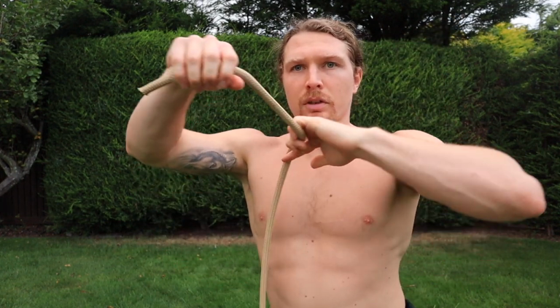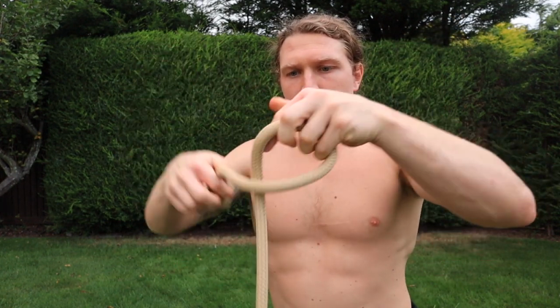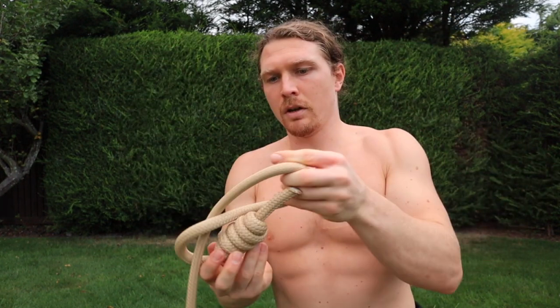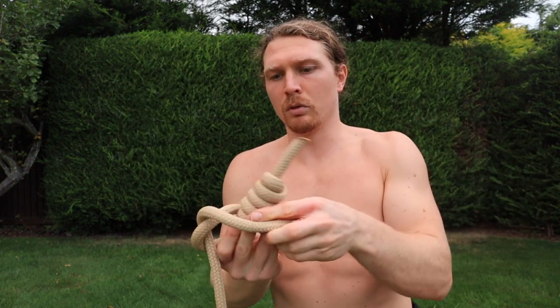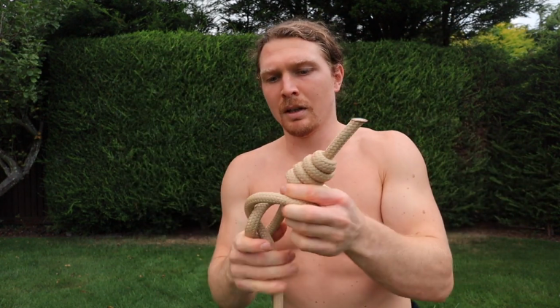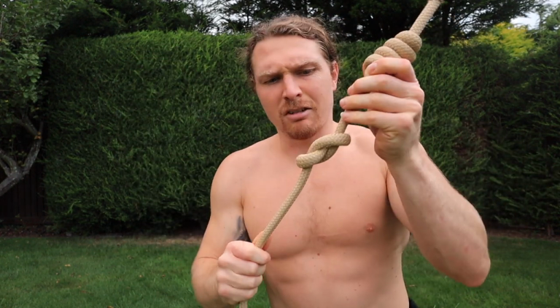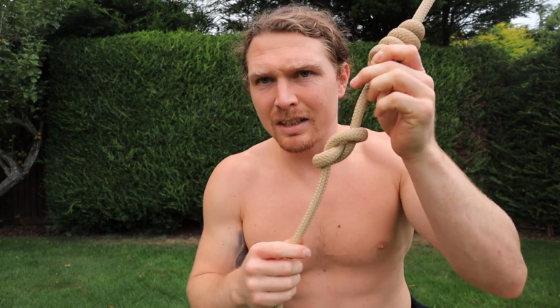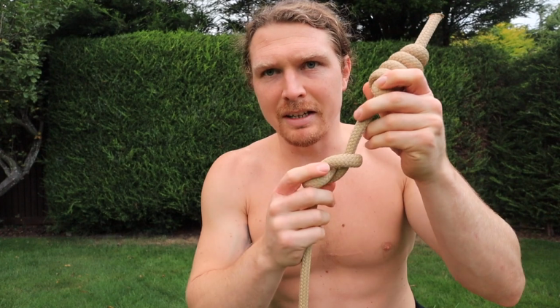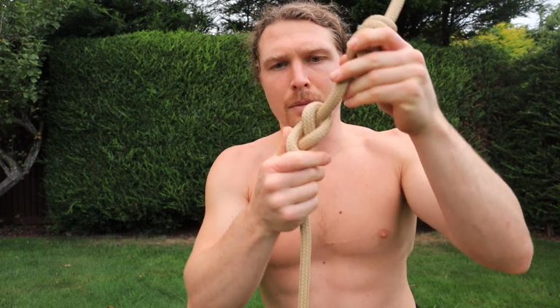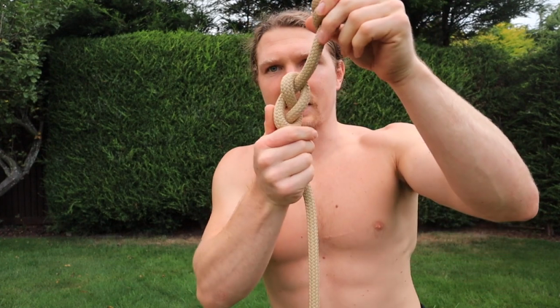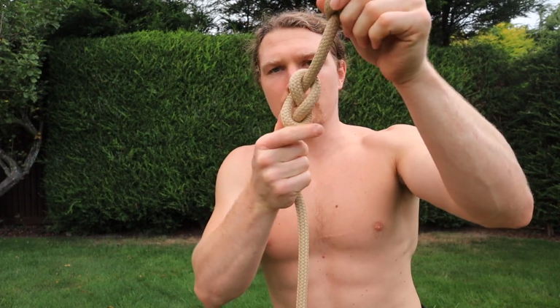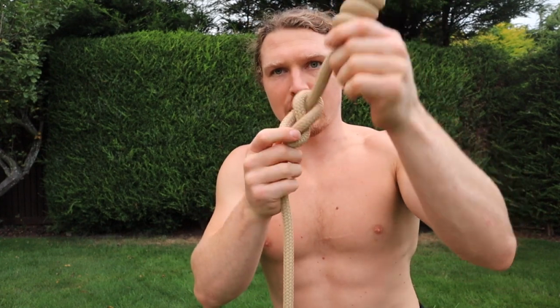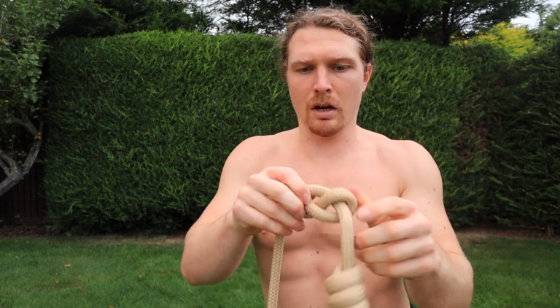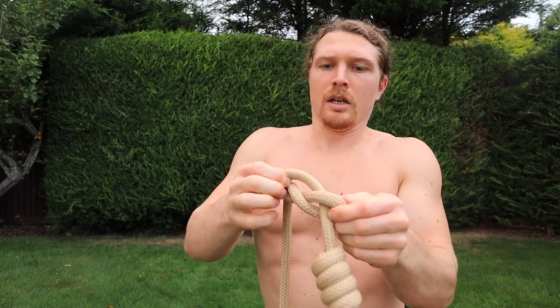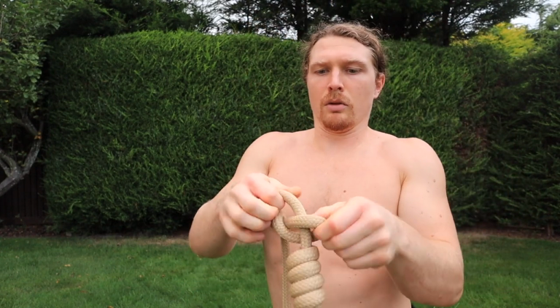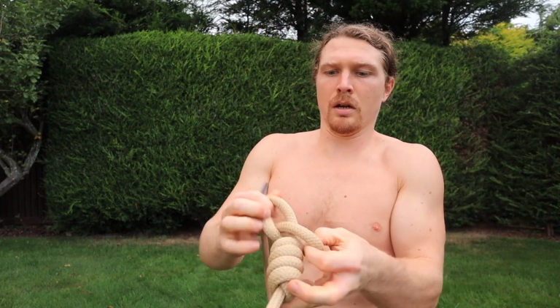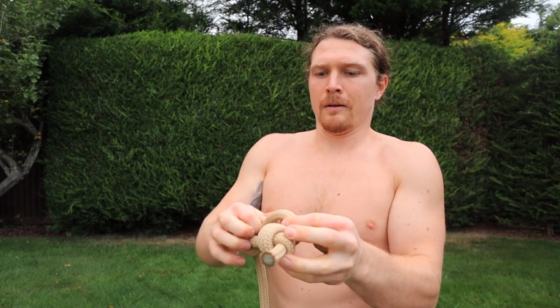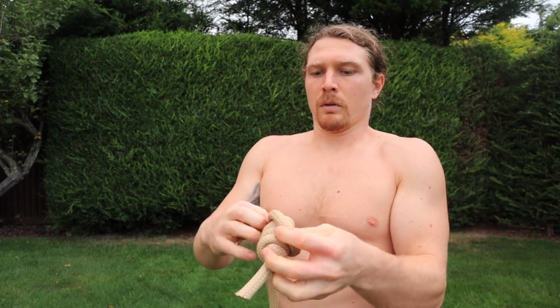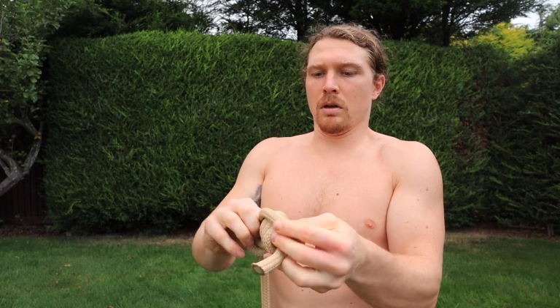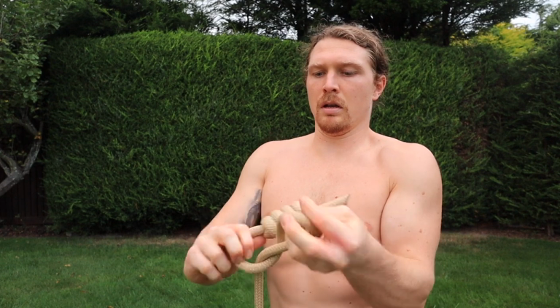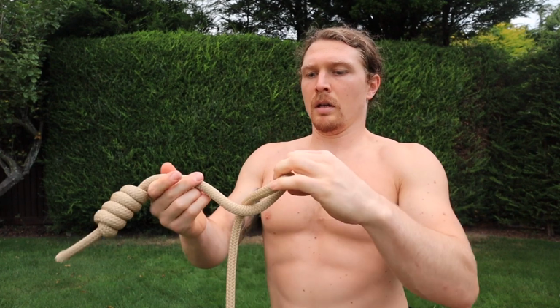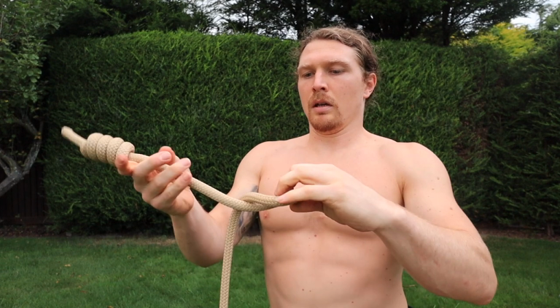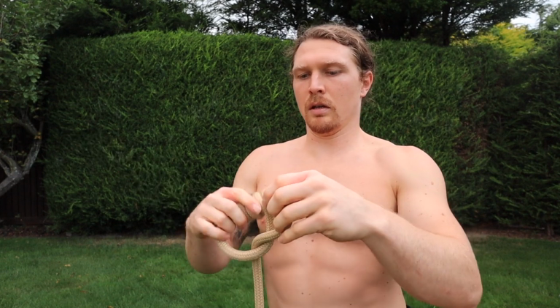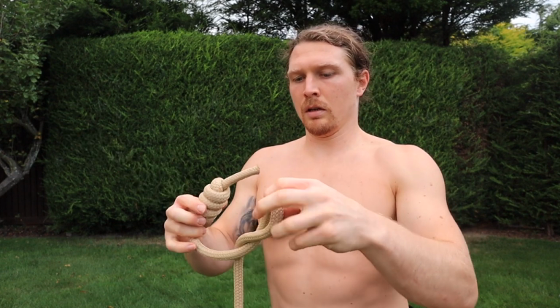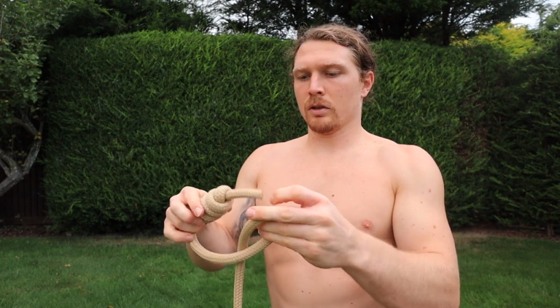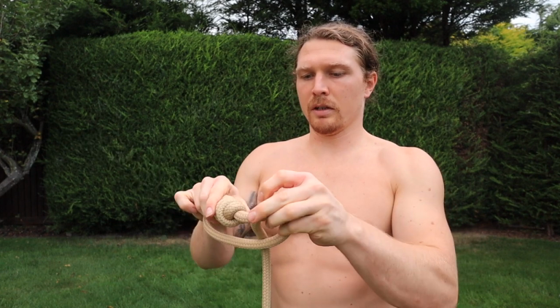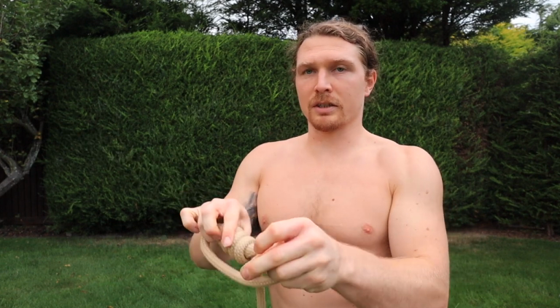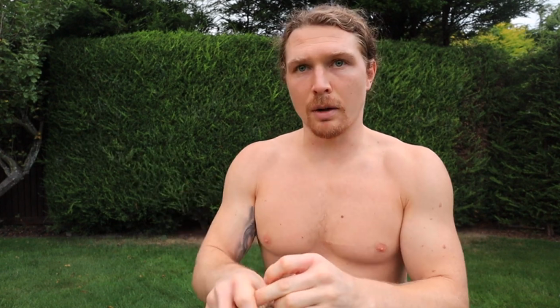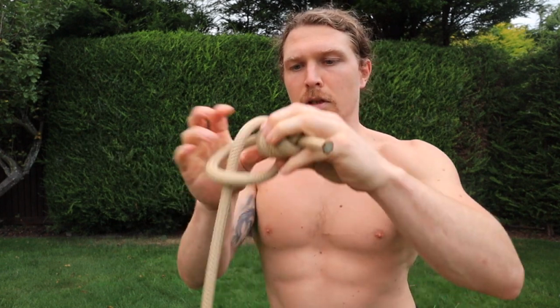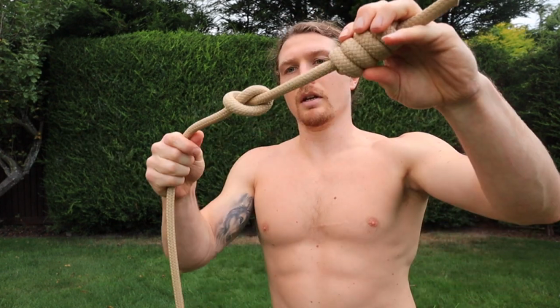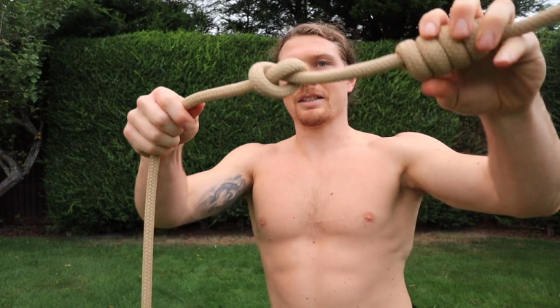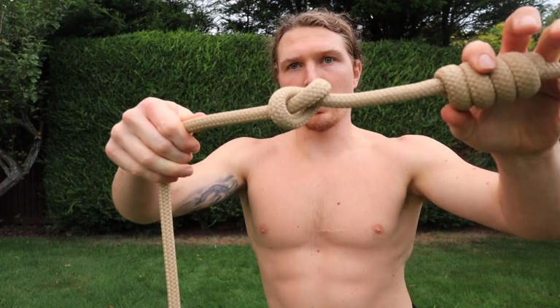Everyone knows the sort of normal granny knot — it's not a granny knot, I can't remember the name of it — that typical knot you can do. I actually just did the knot I'm supposed to do. That's the normal knot.